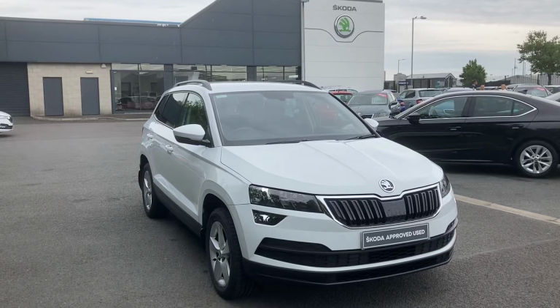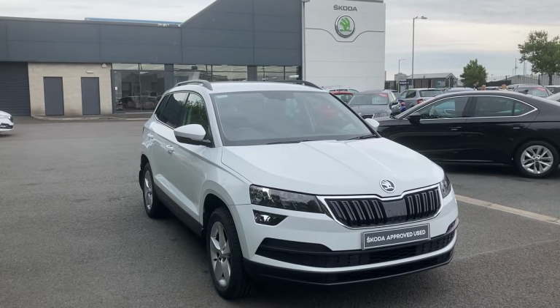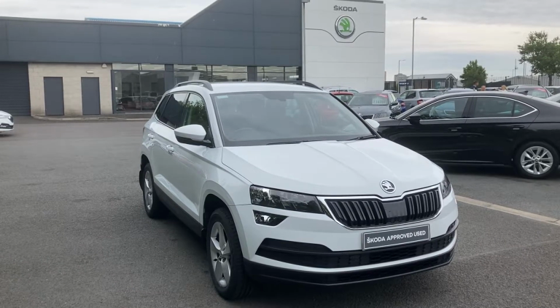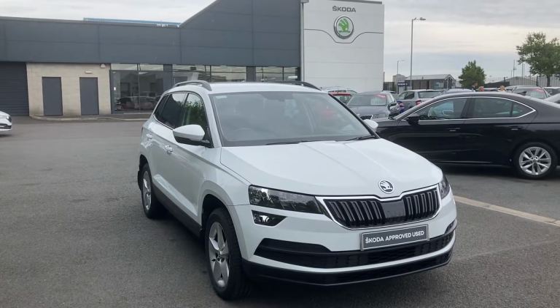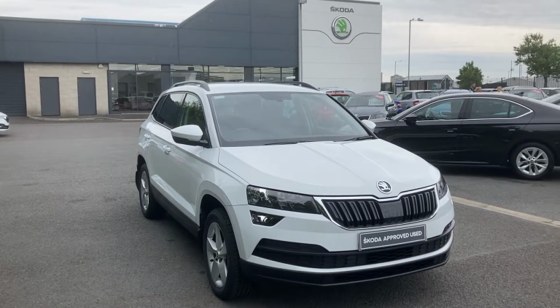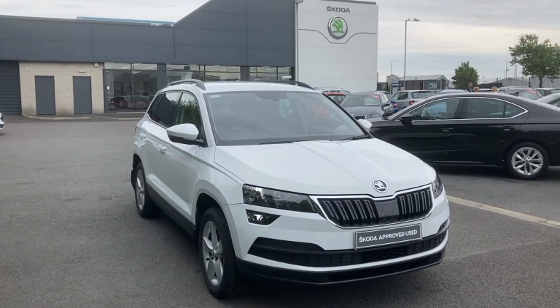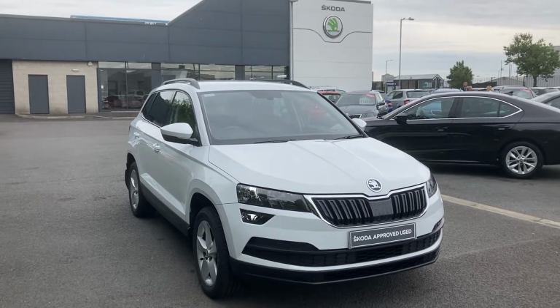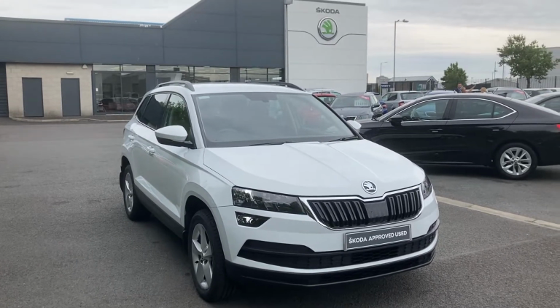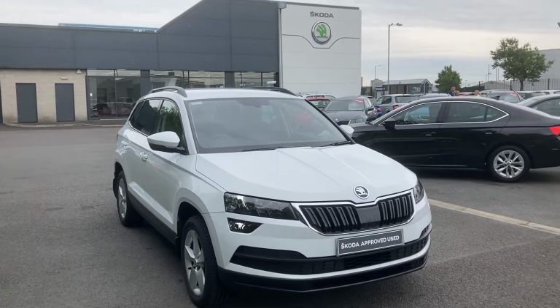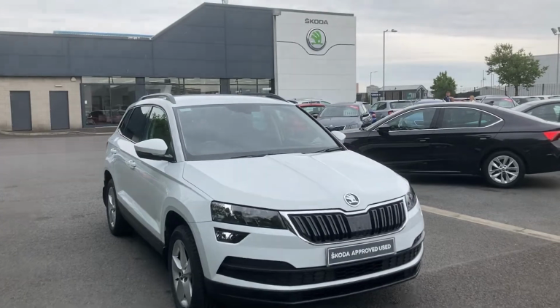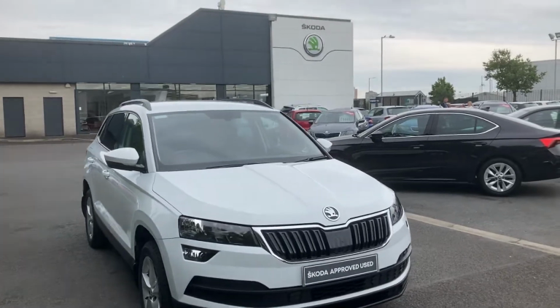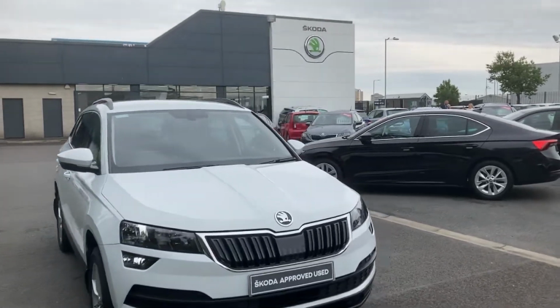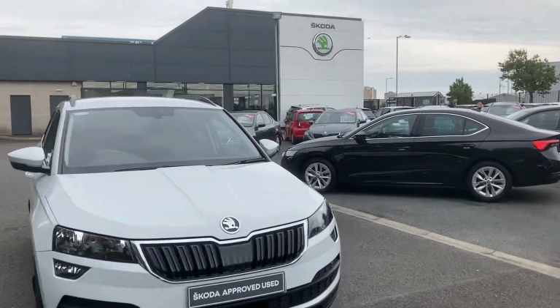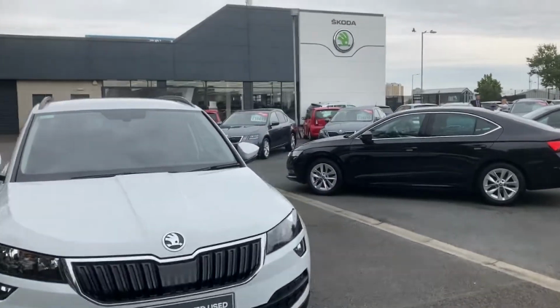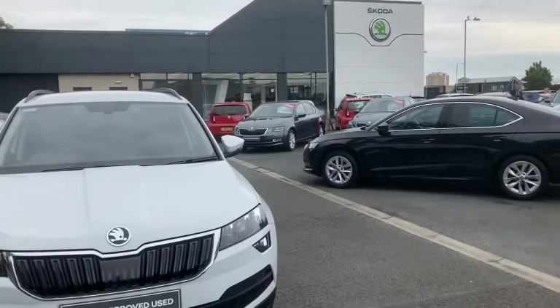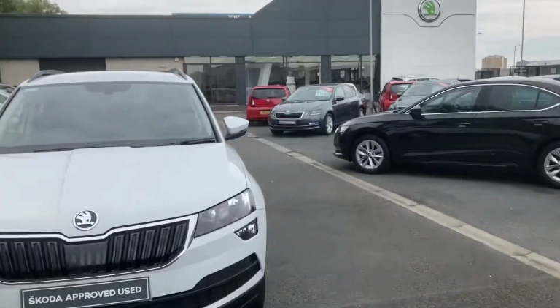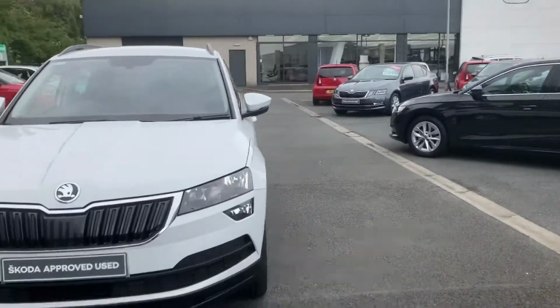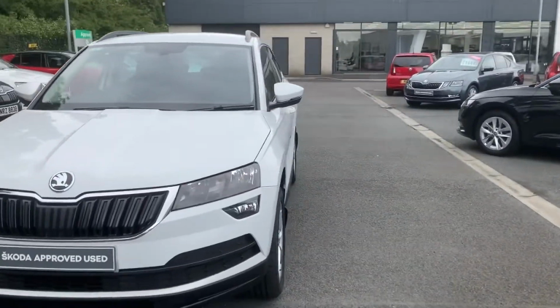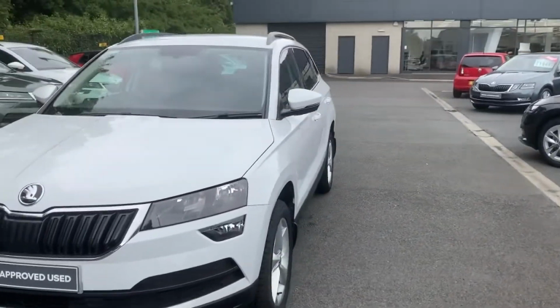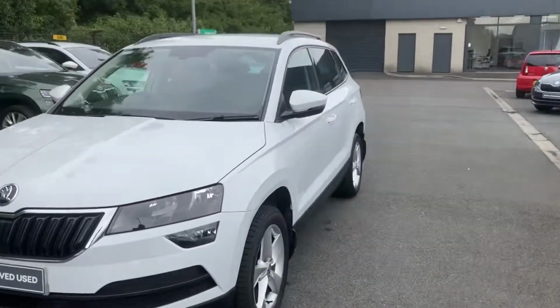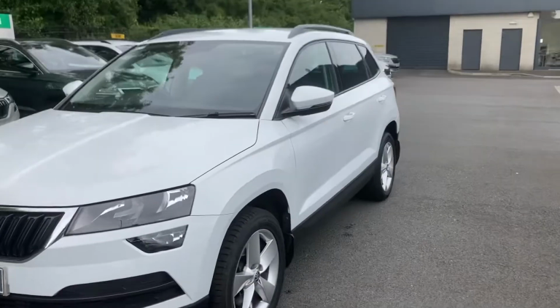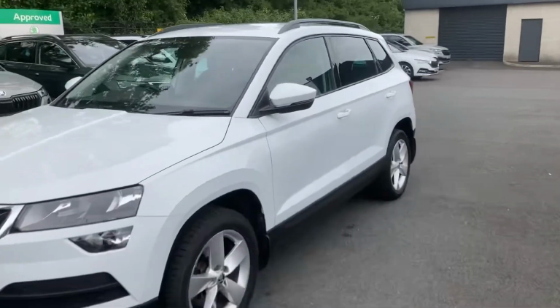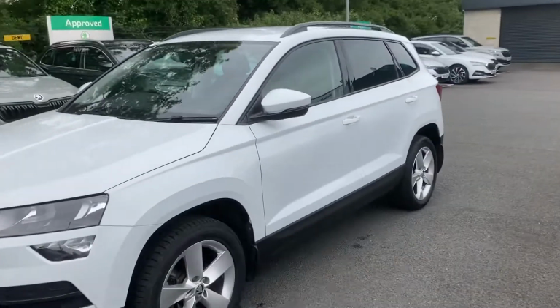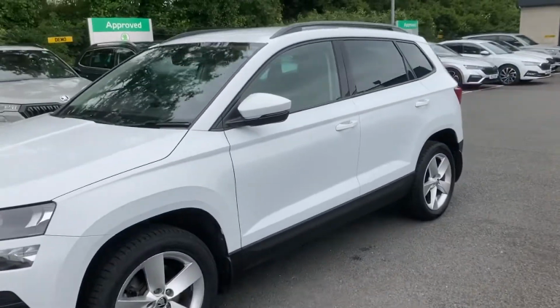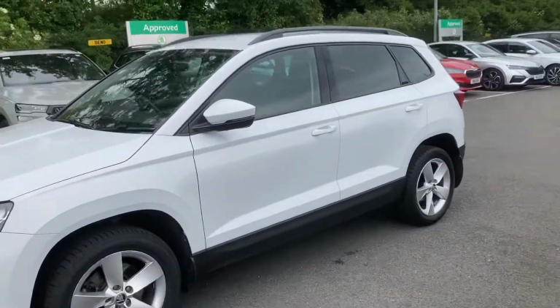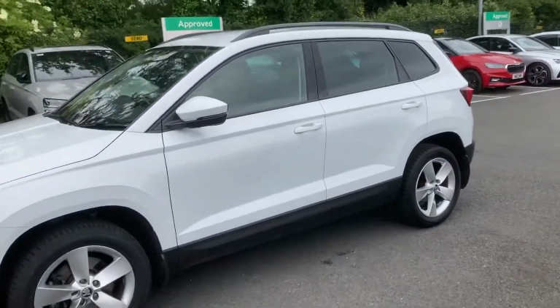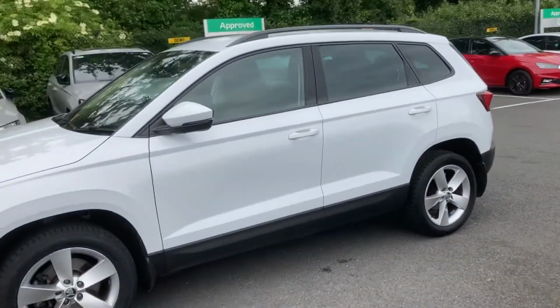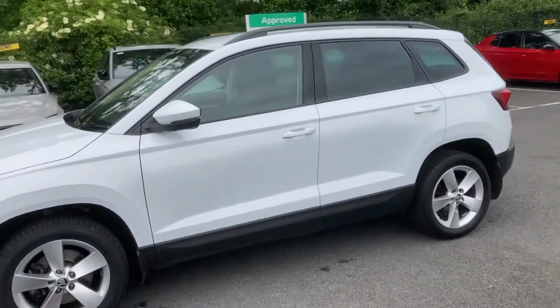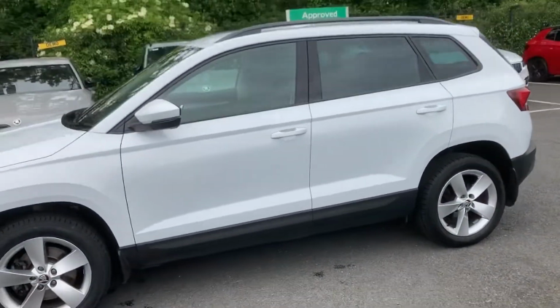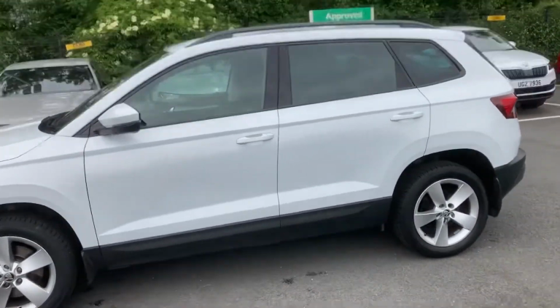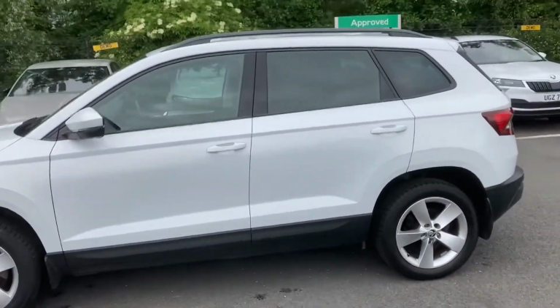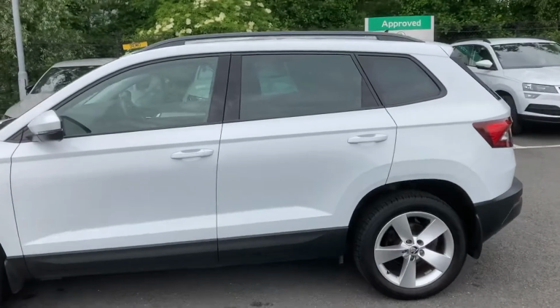Good afternoon customers, welcome onto our forecourt at Mervyn Stewart's Skoda in Belfast. Here to show you a Skoda Karoq 2018 AC, finished off in candy white. Beautiful car — perfect small family car.